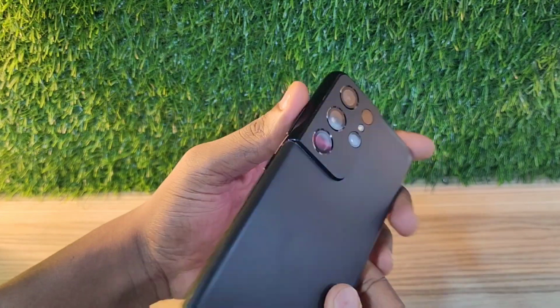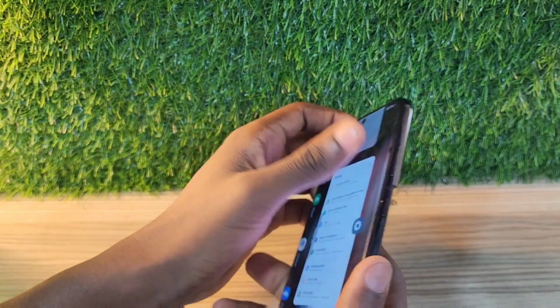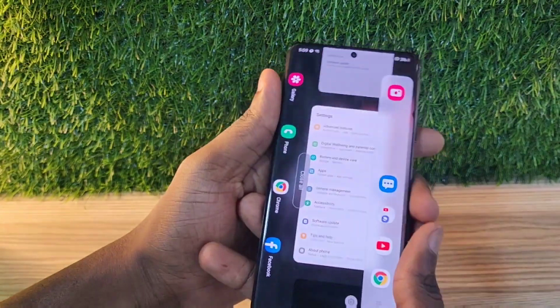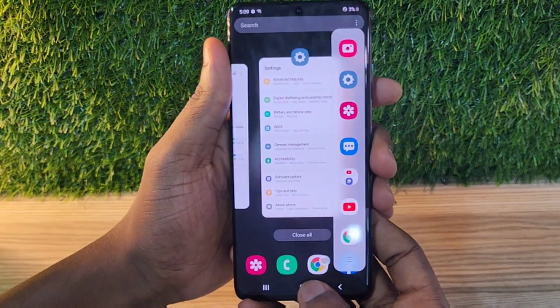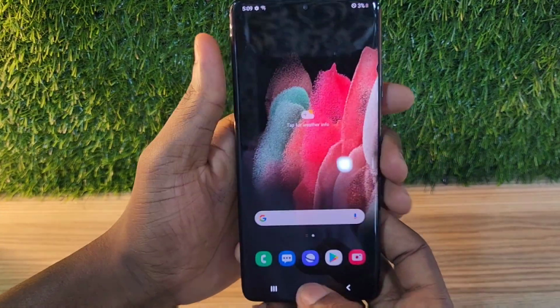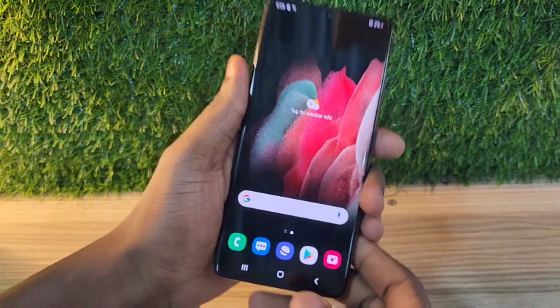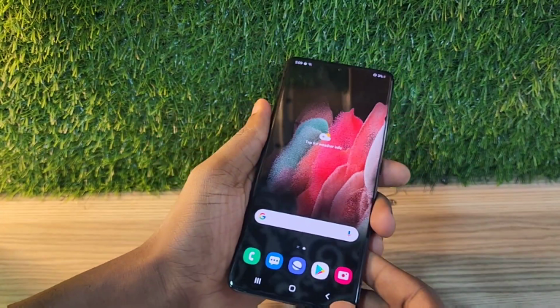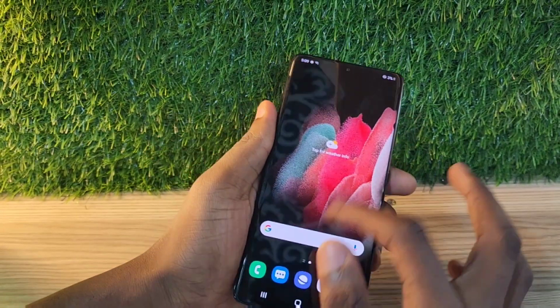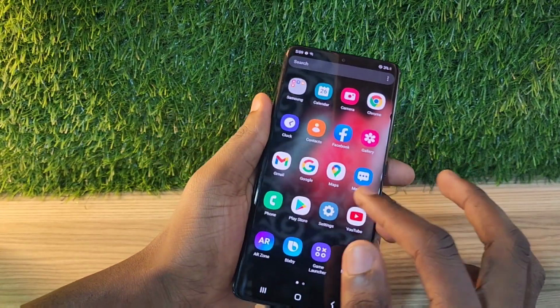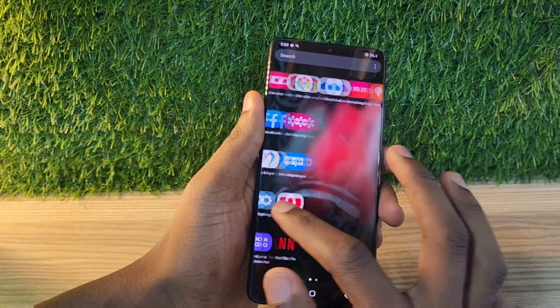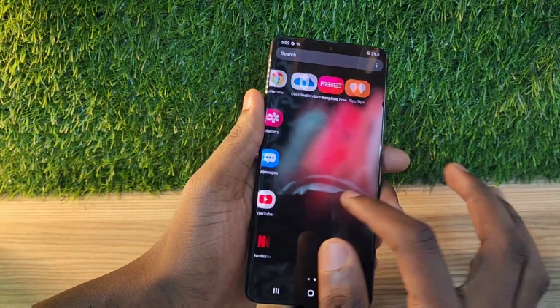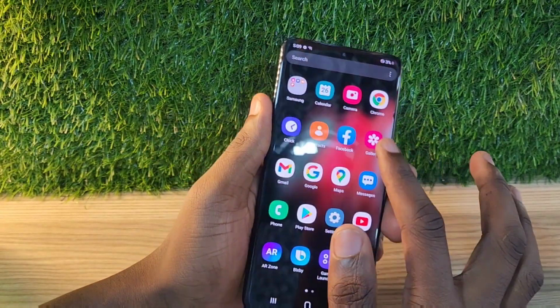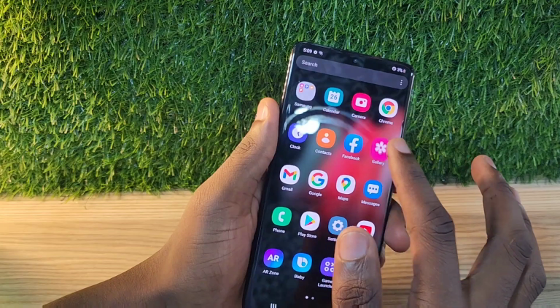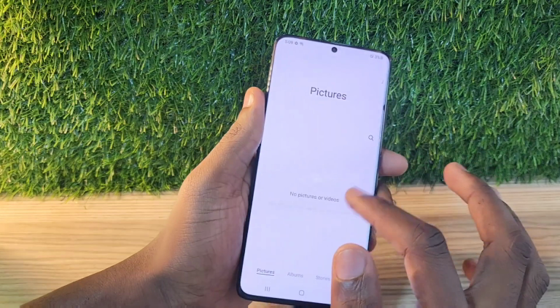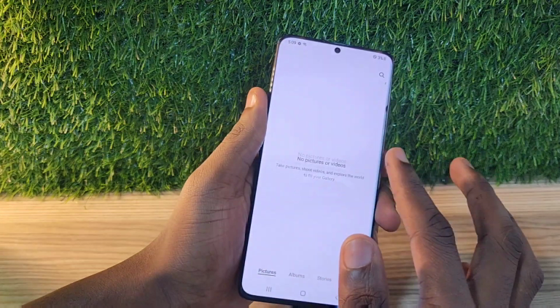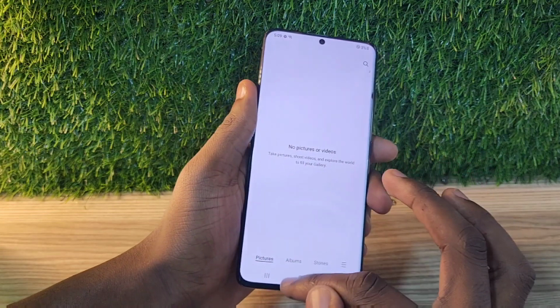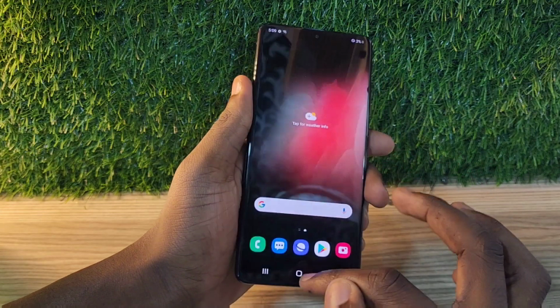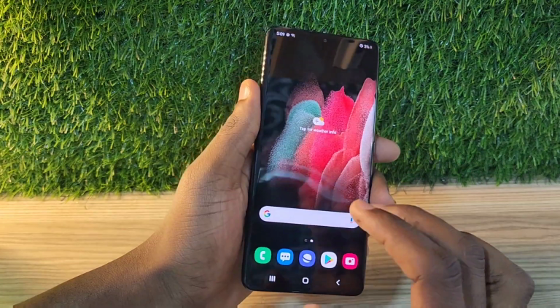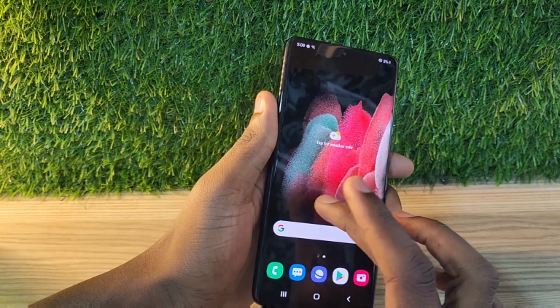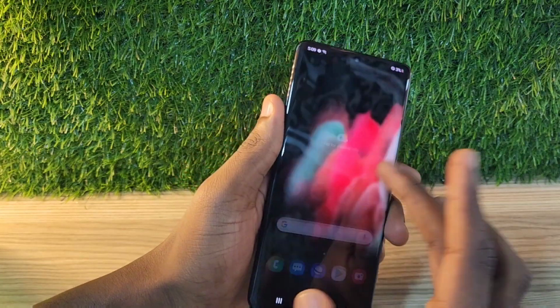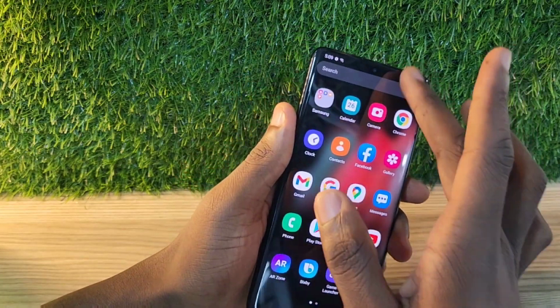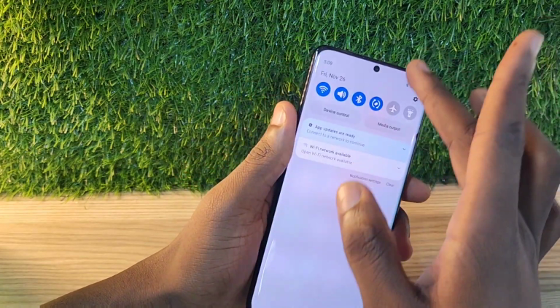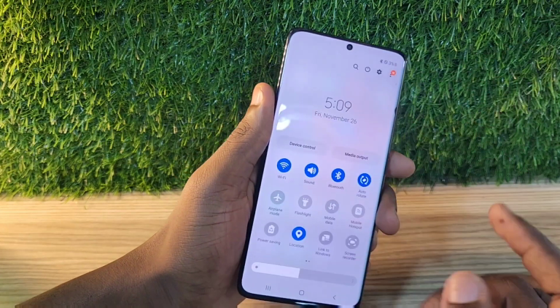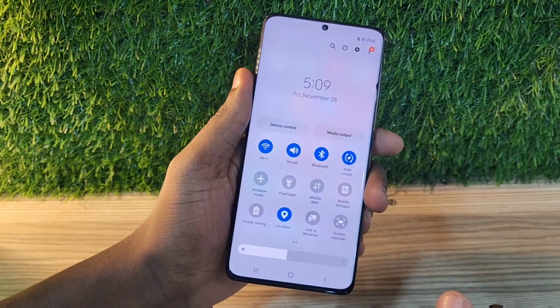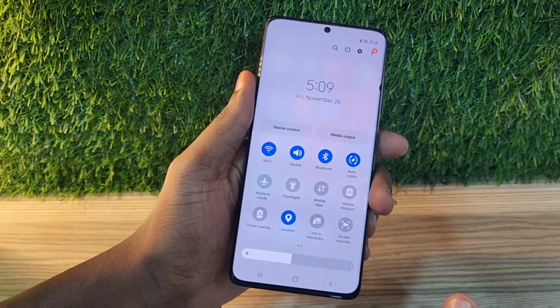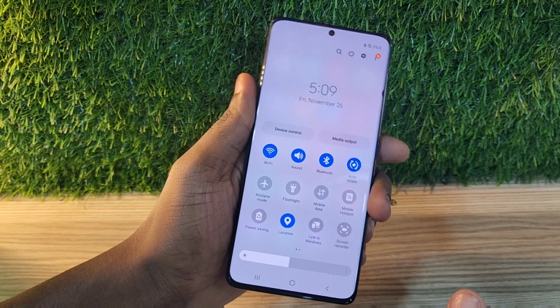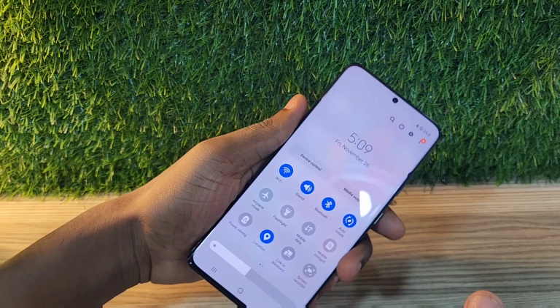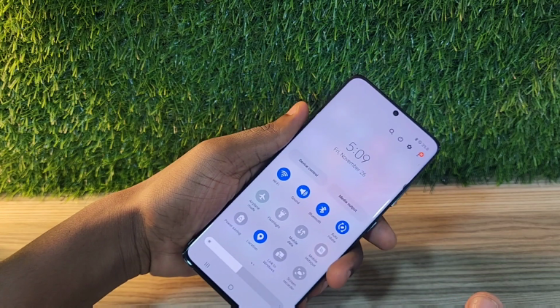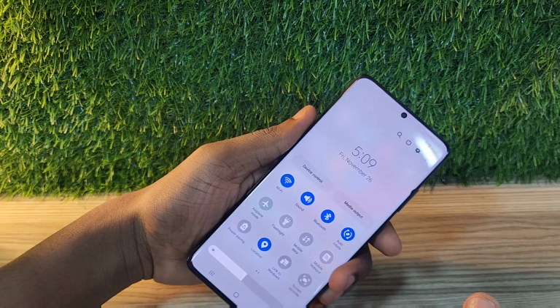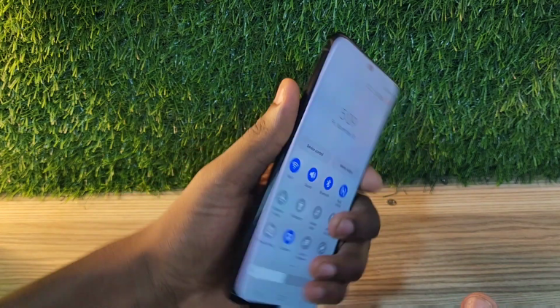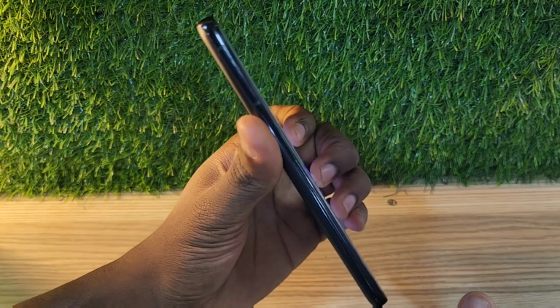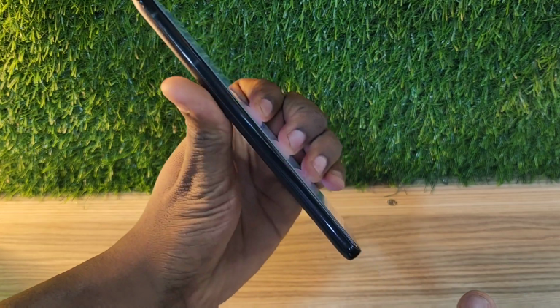This phone in 2023 still holds battery. It's very fast and it gets updates. Right now it's on Android 13 and it's guaranteed to get the Android 14 update.